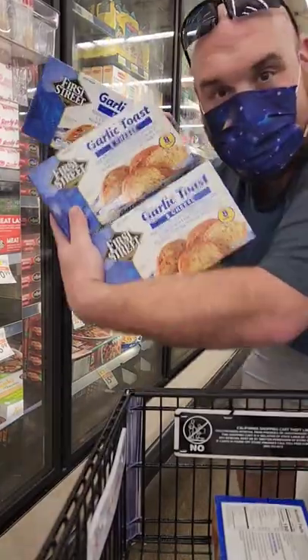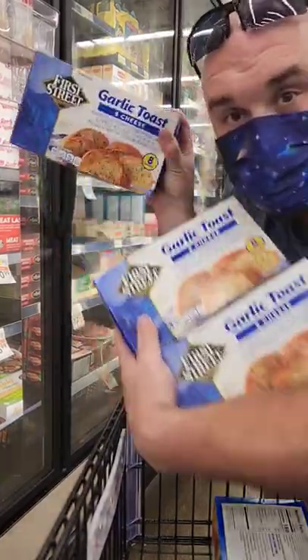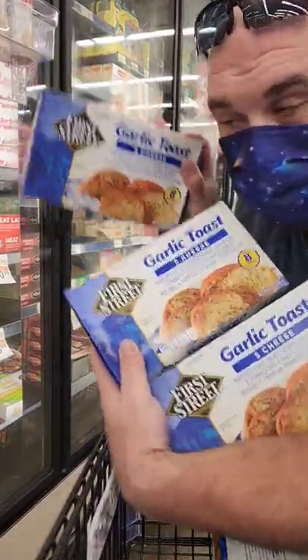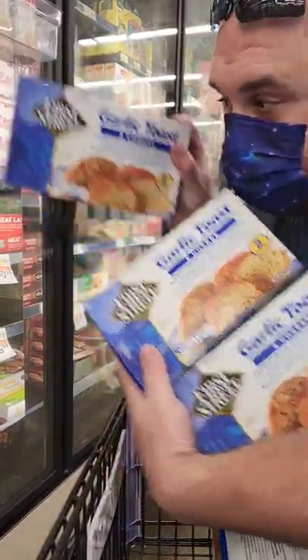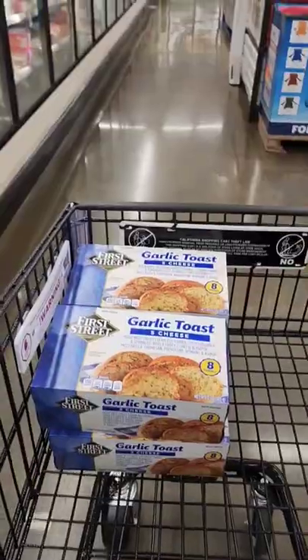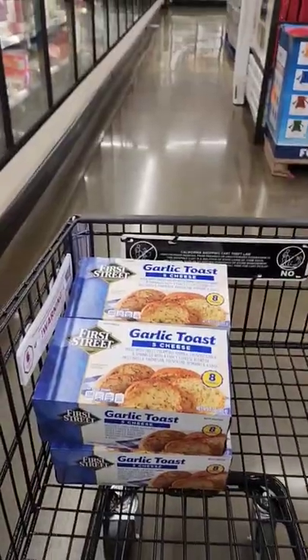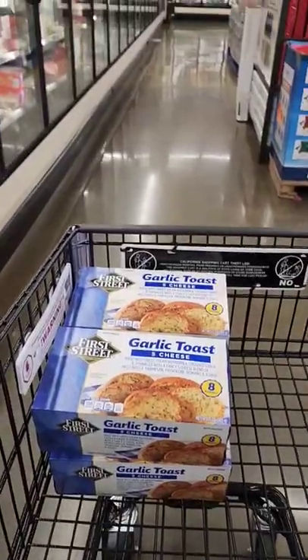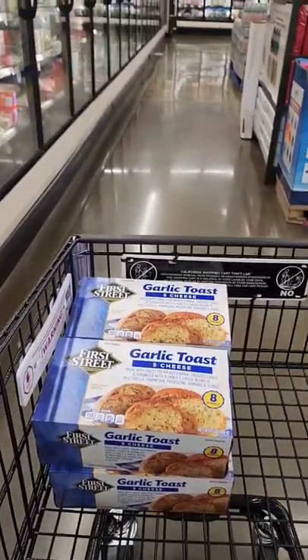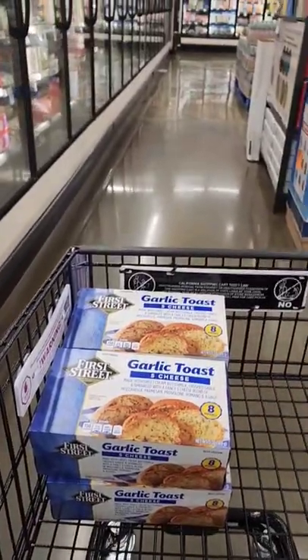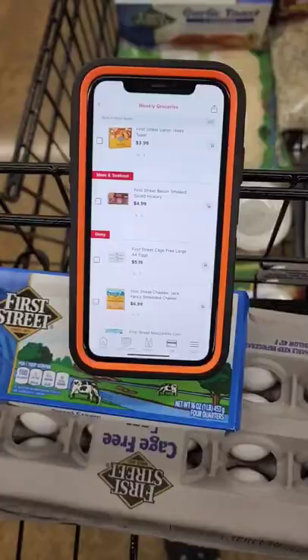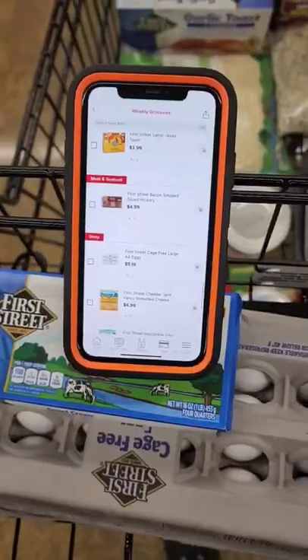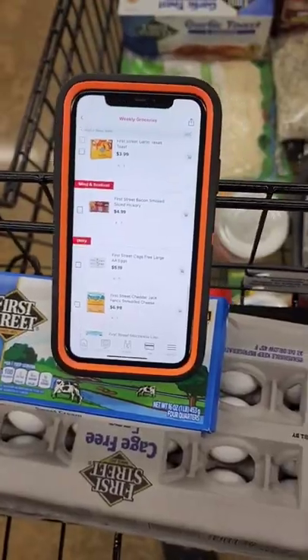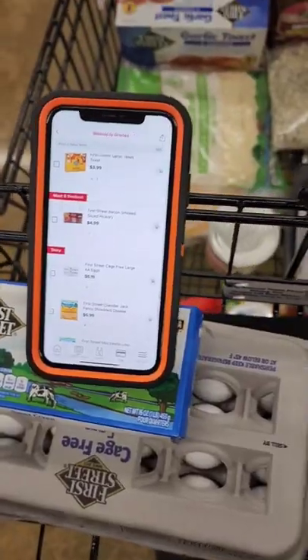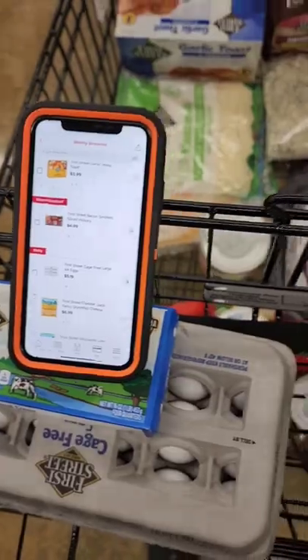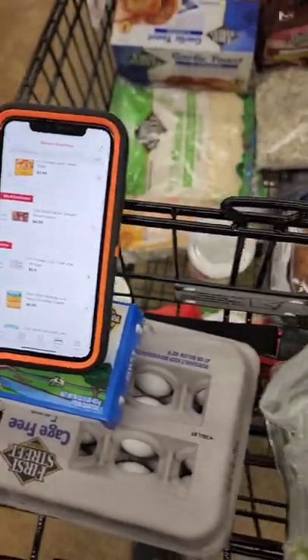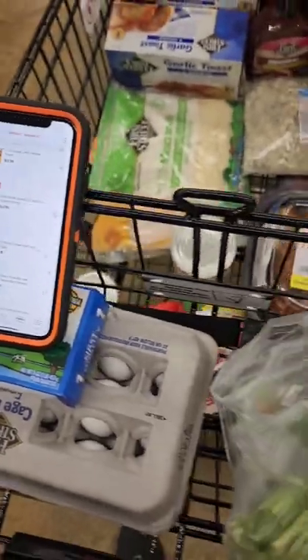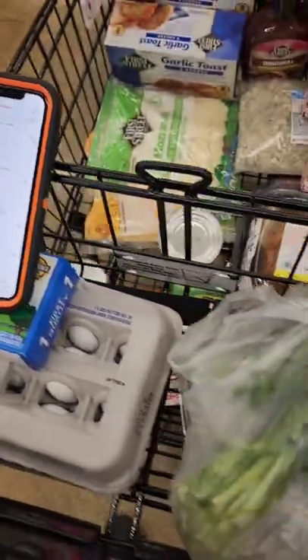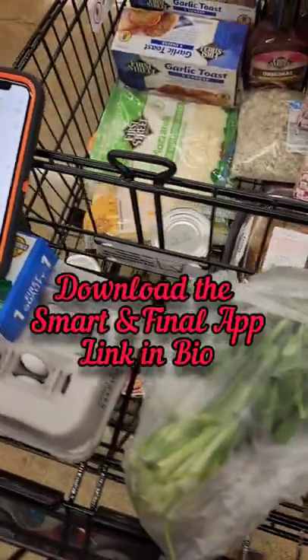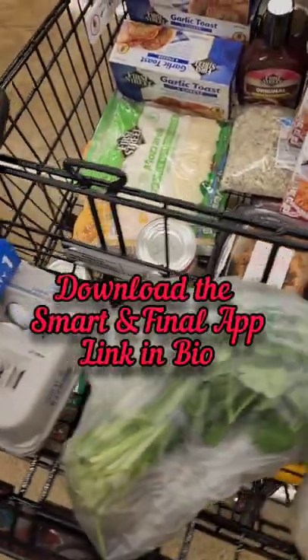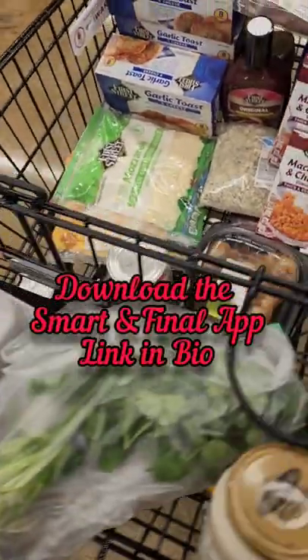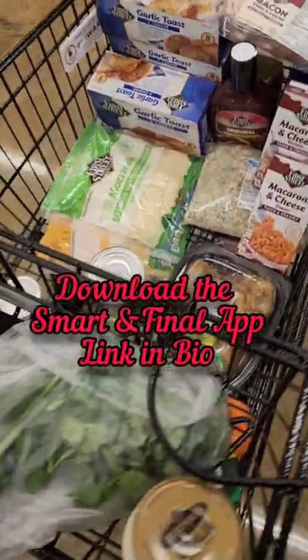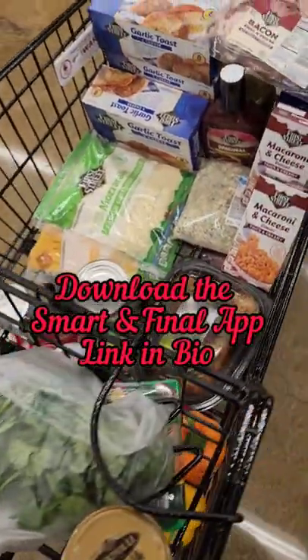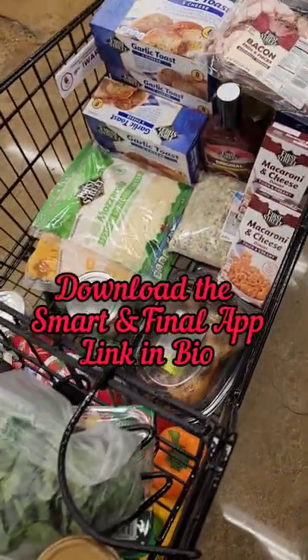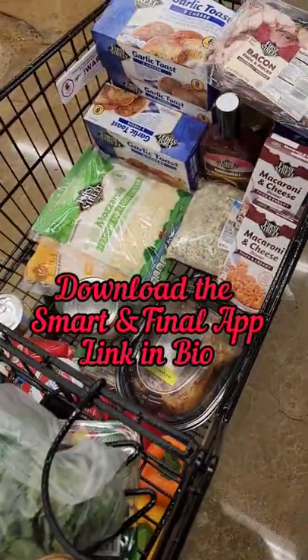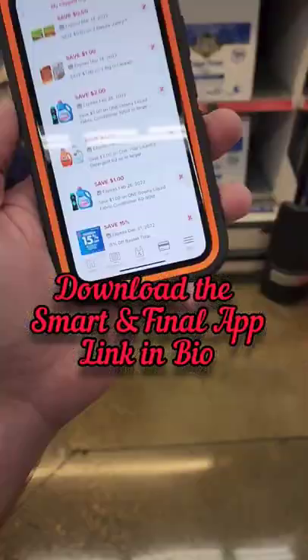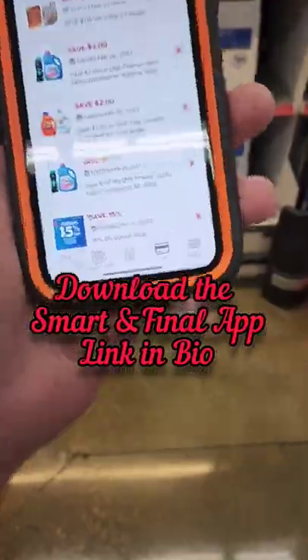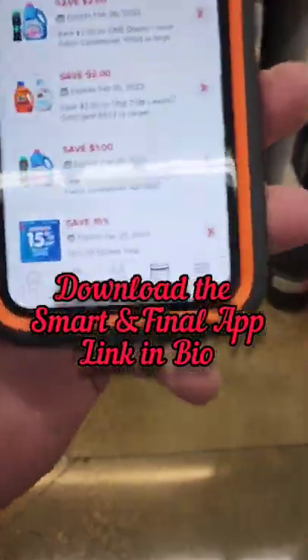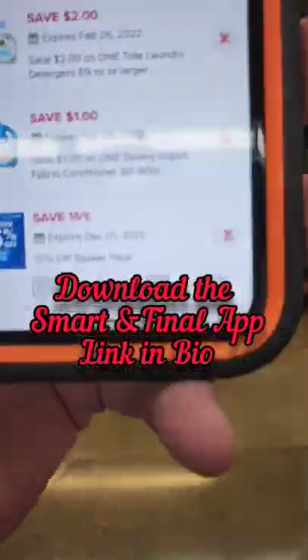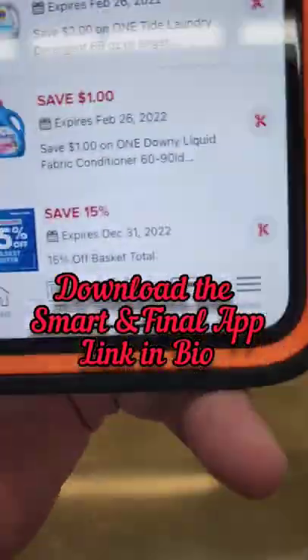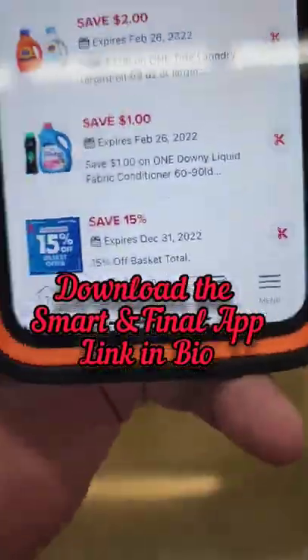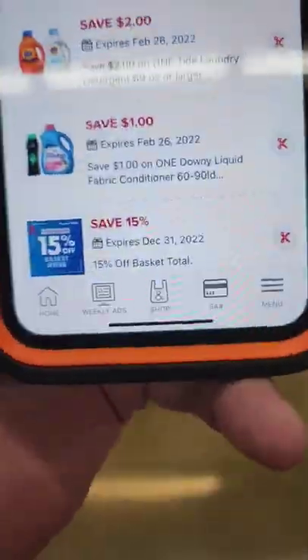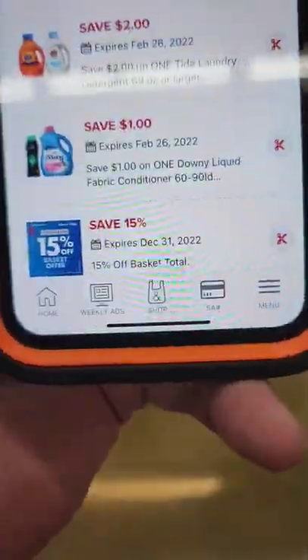No surprise, I picked something from my most popular content. I use the Smart and Final app to help me keep organized while shopping for all these different ingredients and of course the coupons.